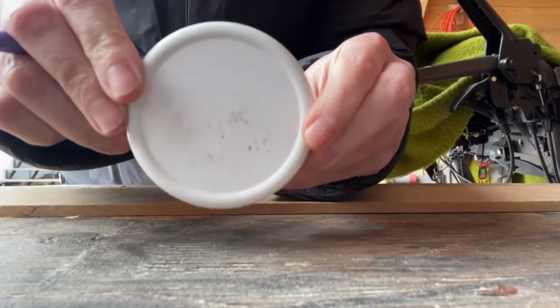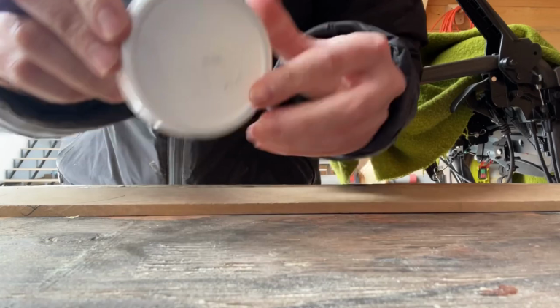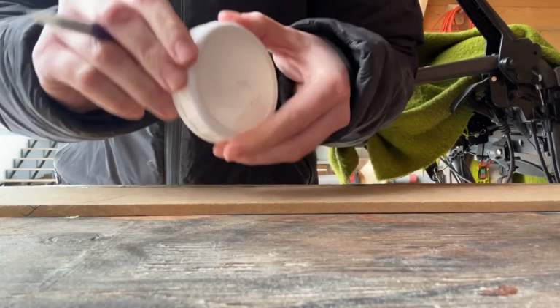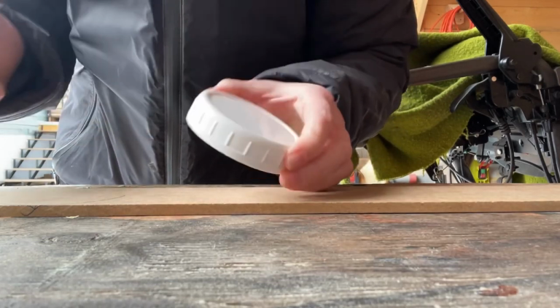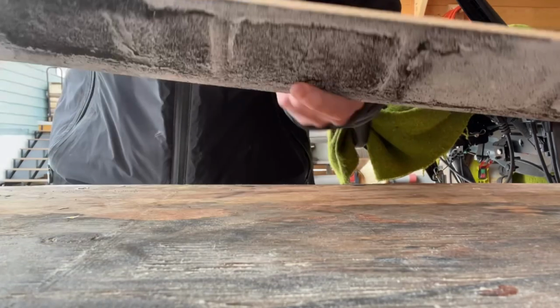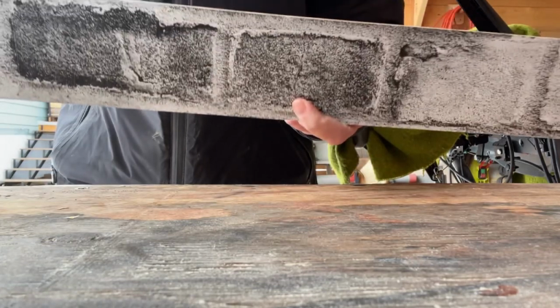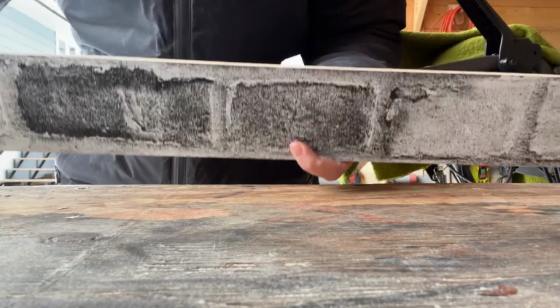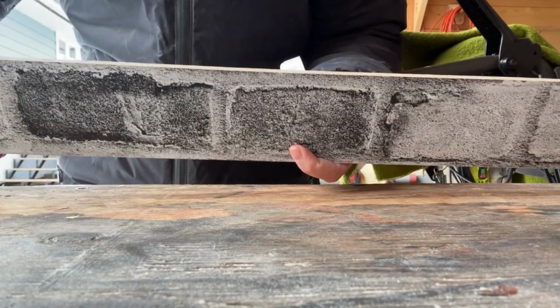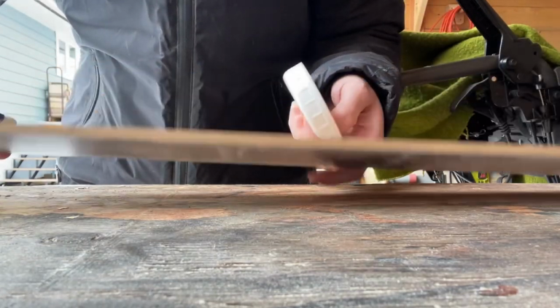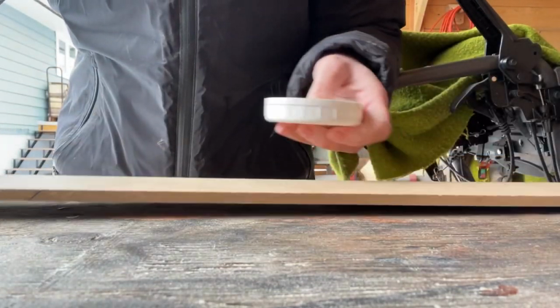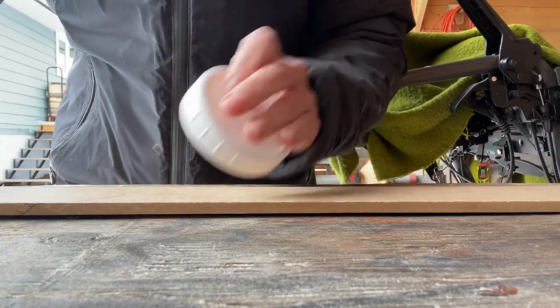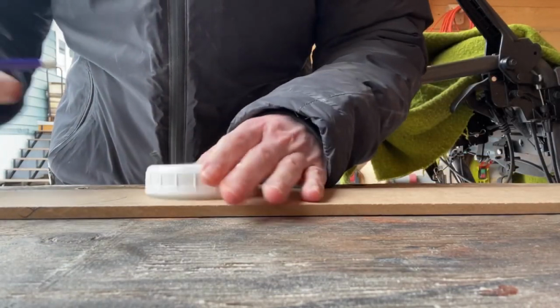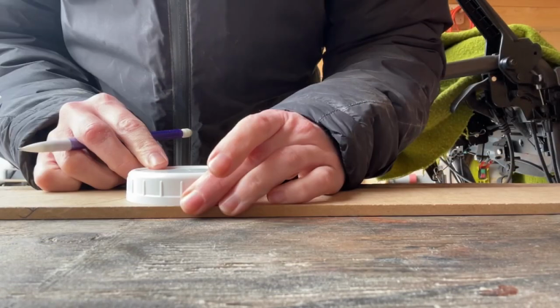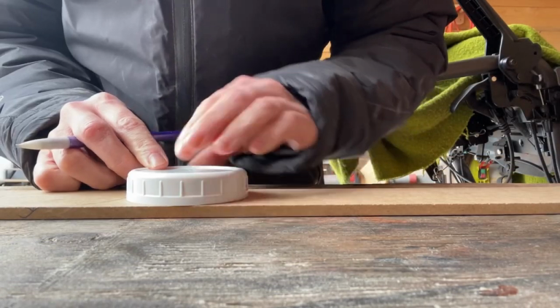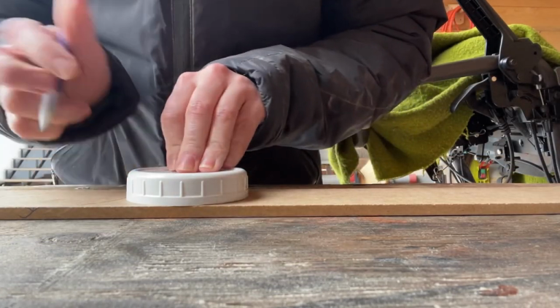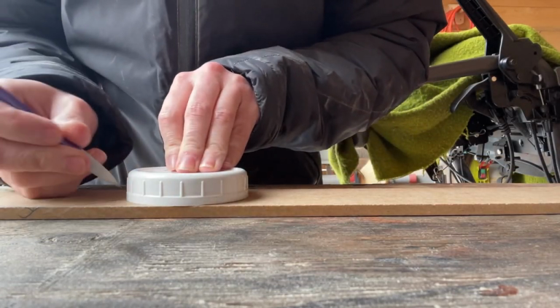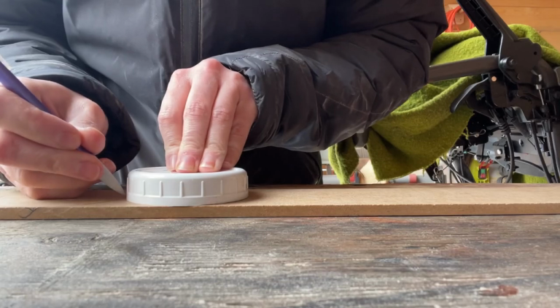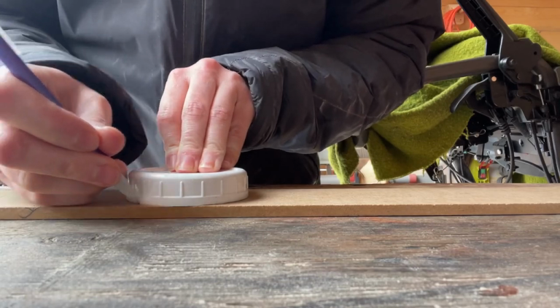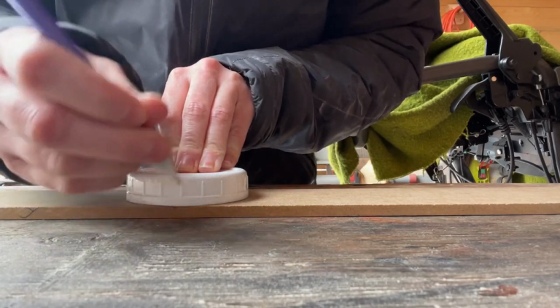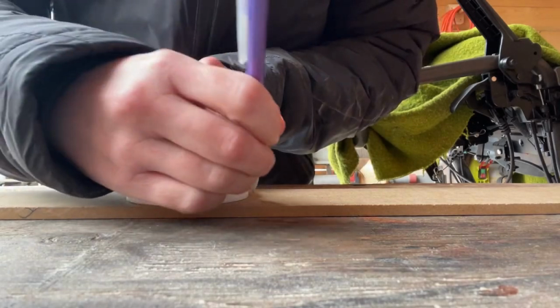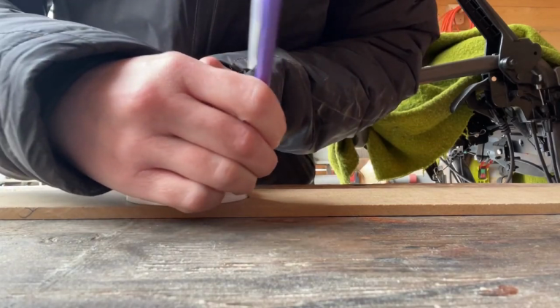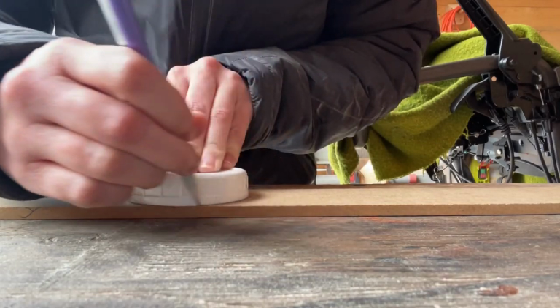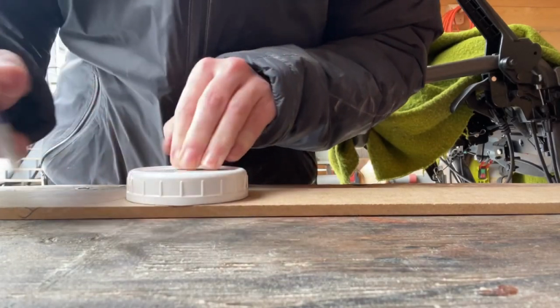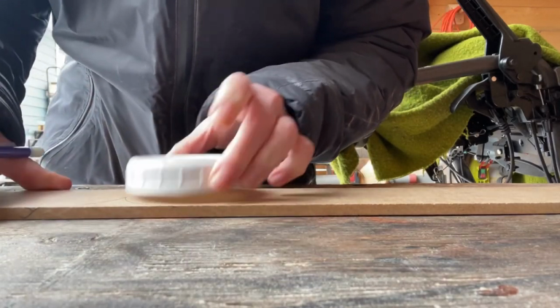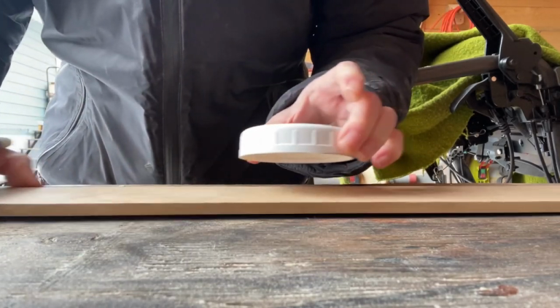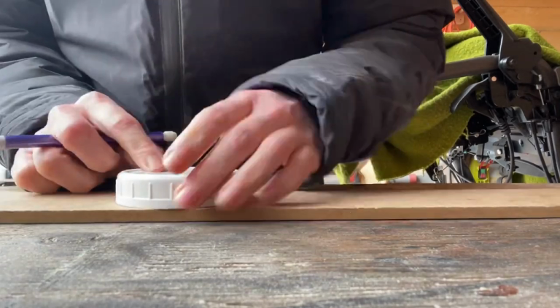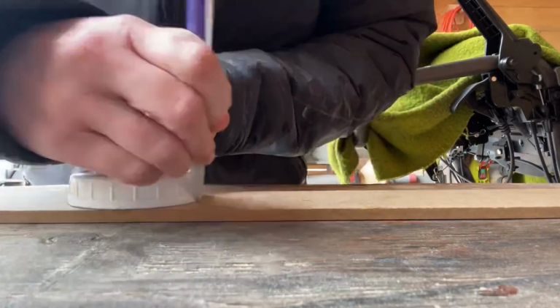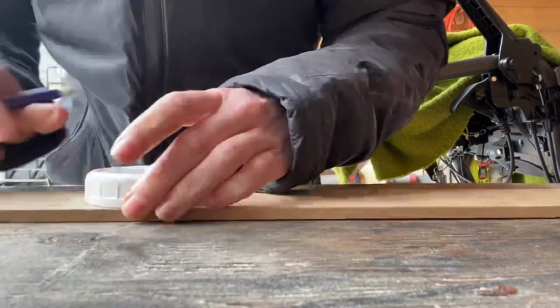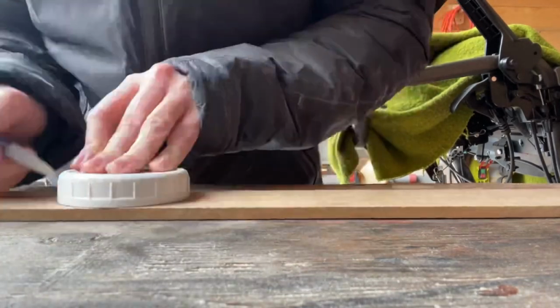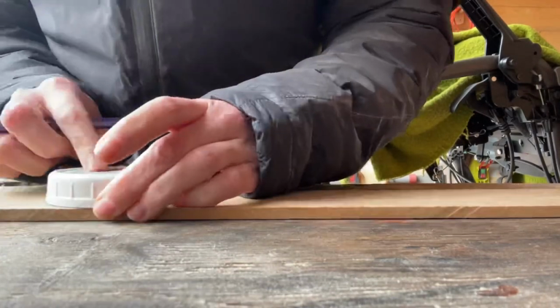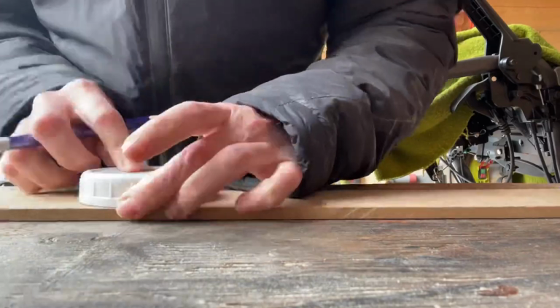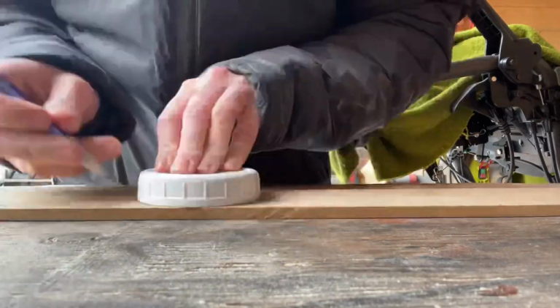I used the lid from a small canning jar to trace circles on some leftover wallboard — it's one-quarter inch MDF. You could use any type of similar MDF or wood.